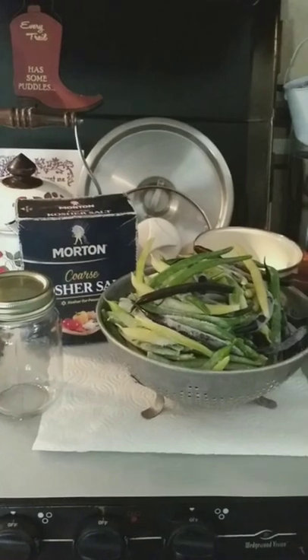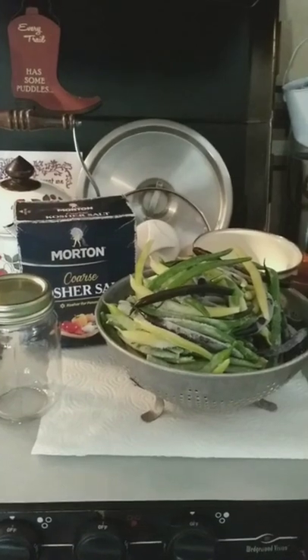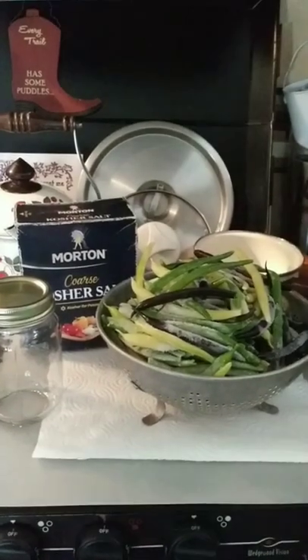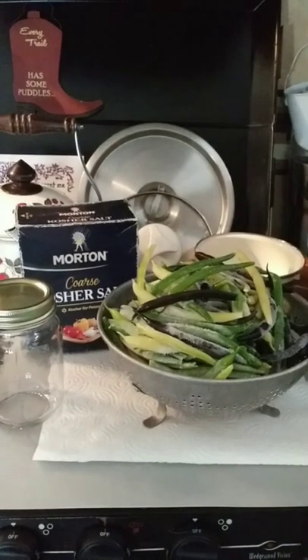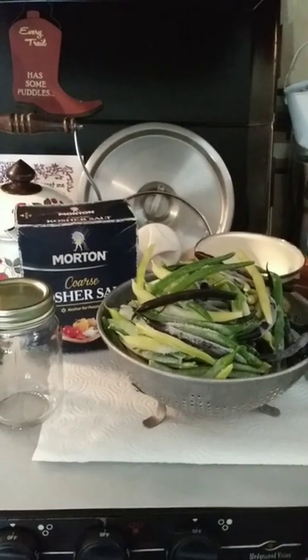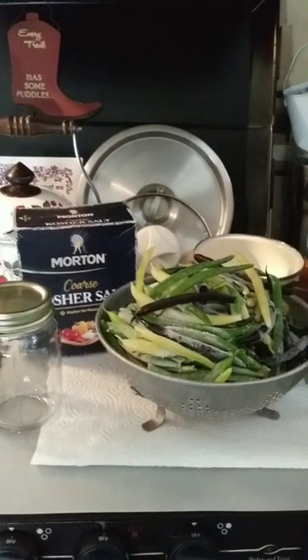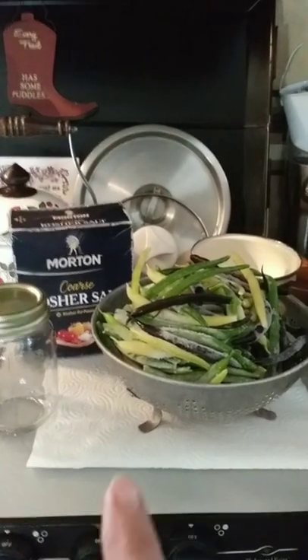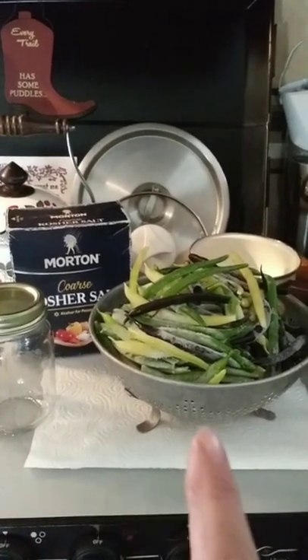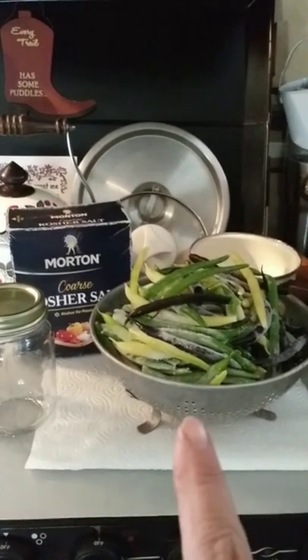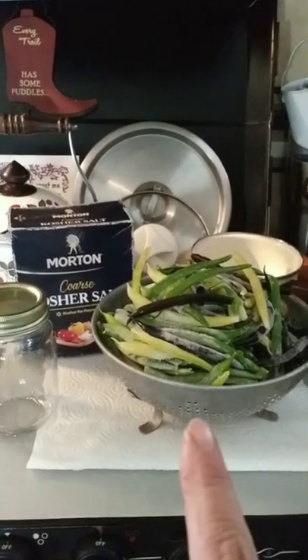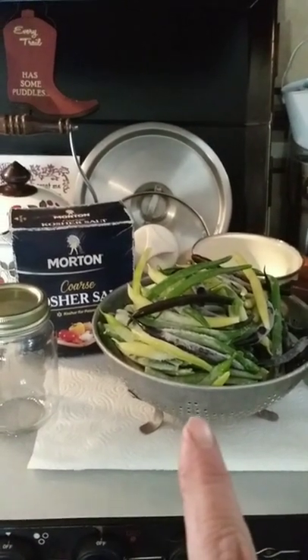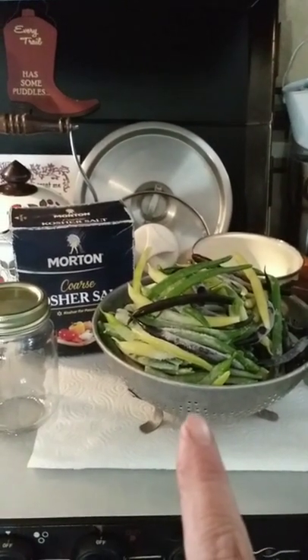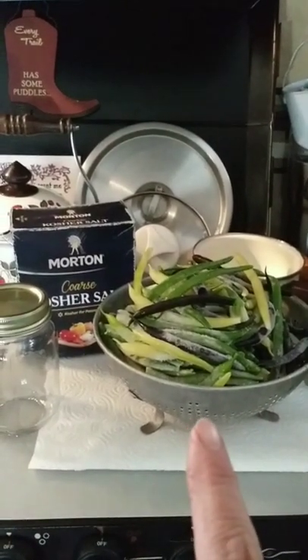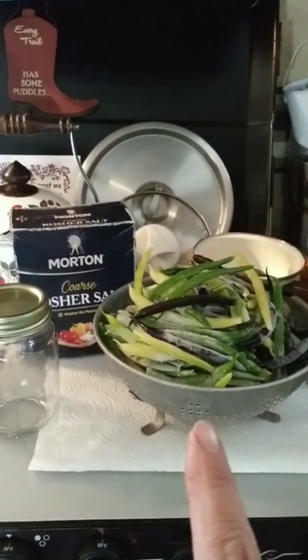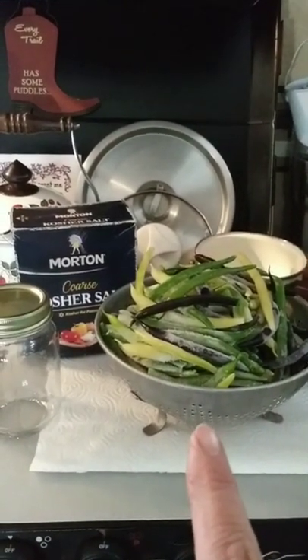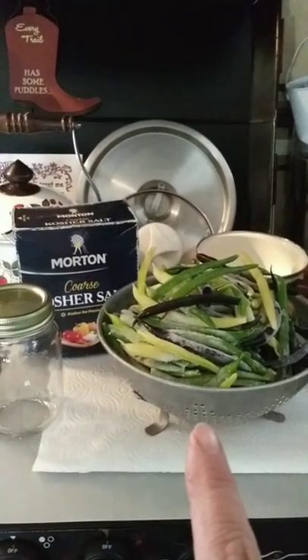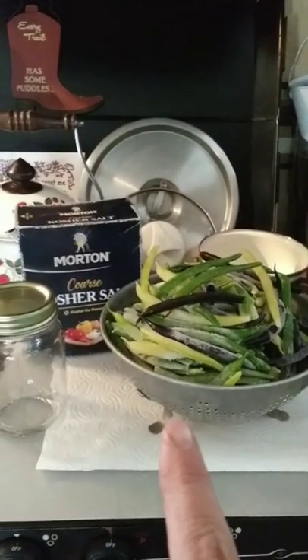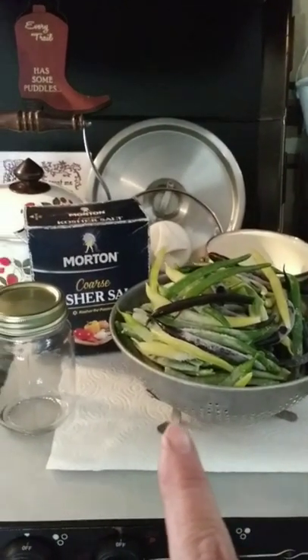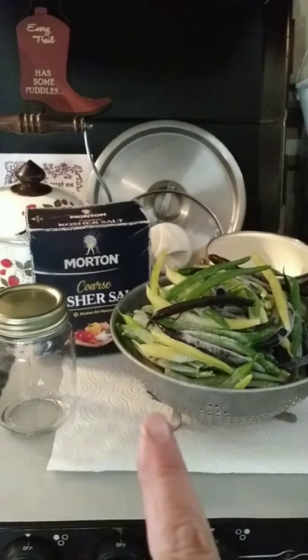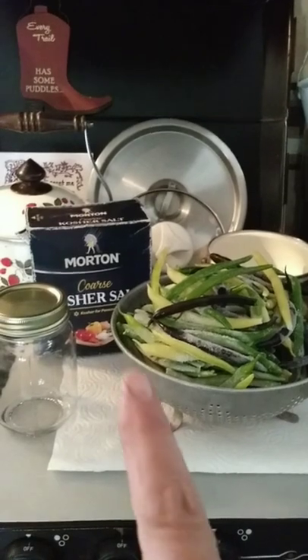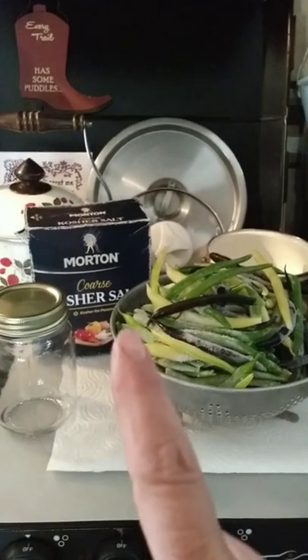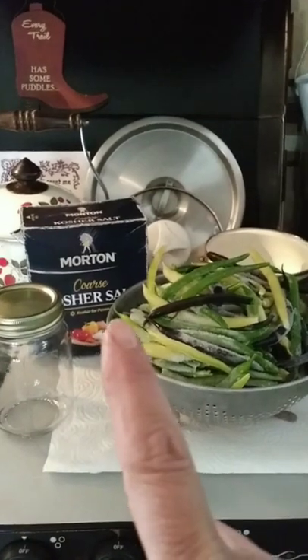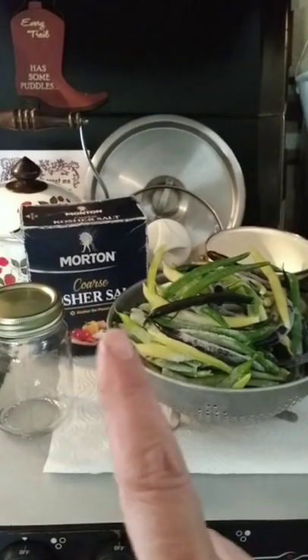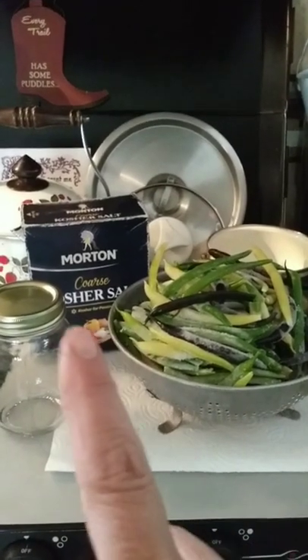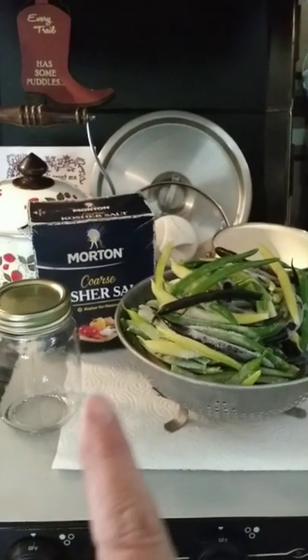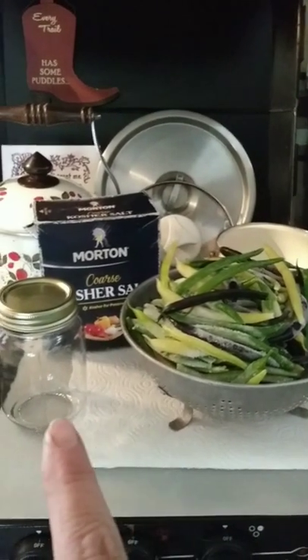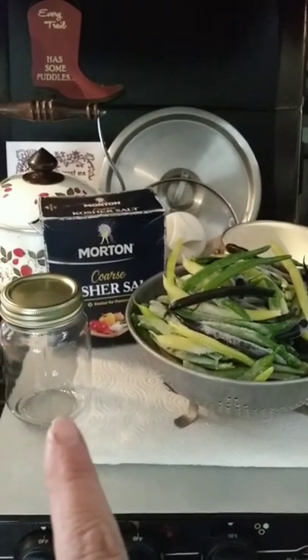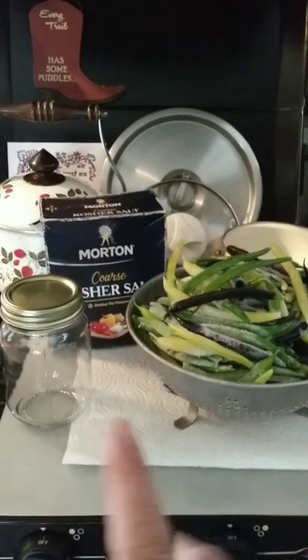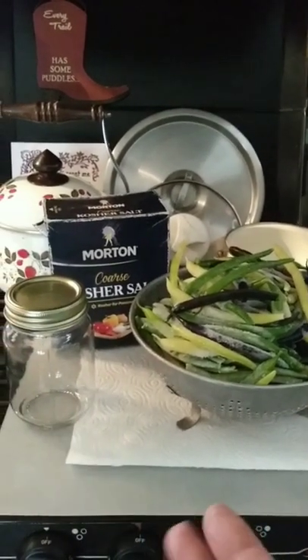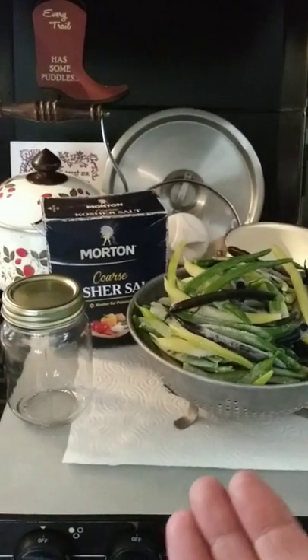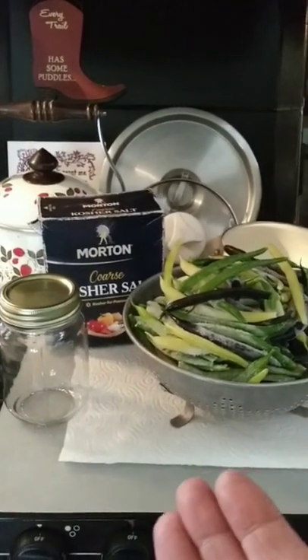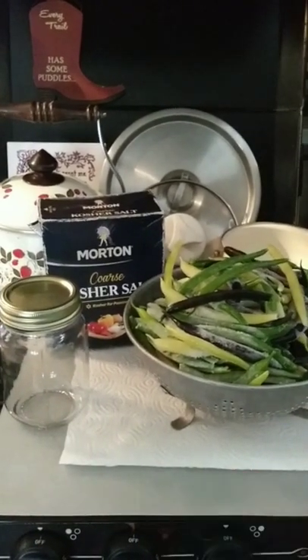To preserve this harvest of green beans, I've been freezing them as we've harvested them. All we're gonna need is salt, water, a jar, and a canner.